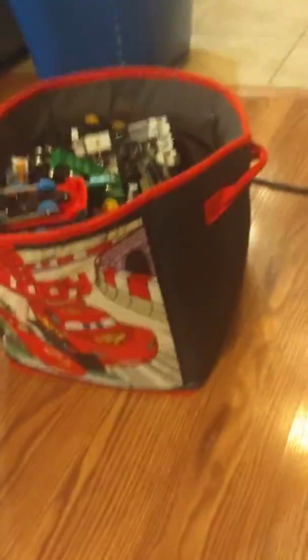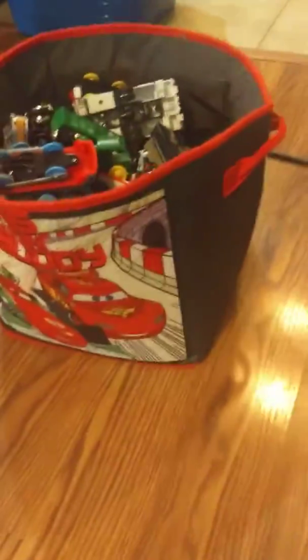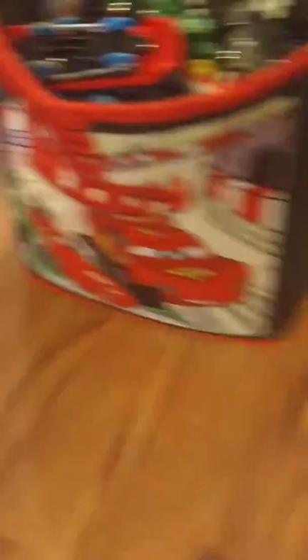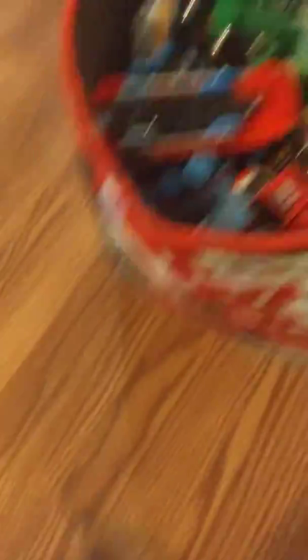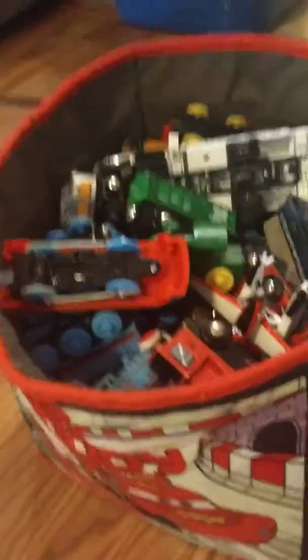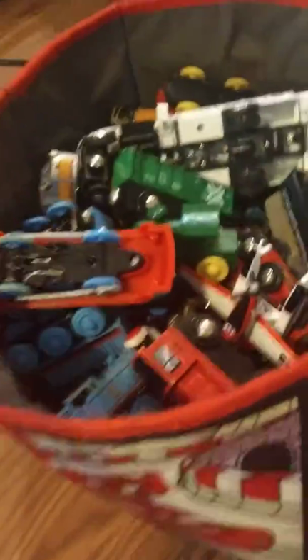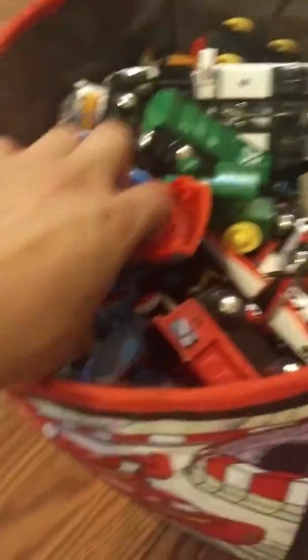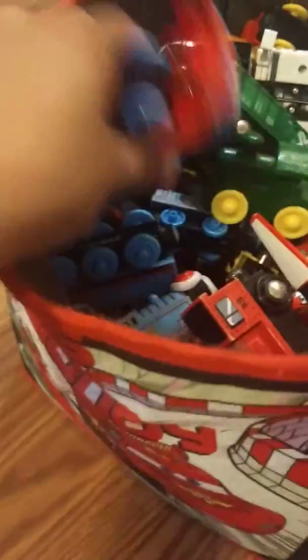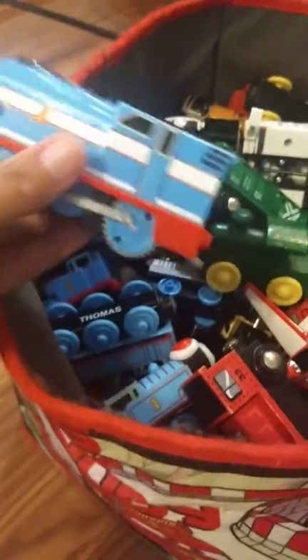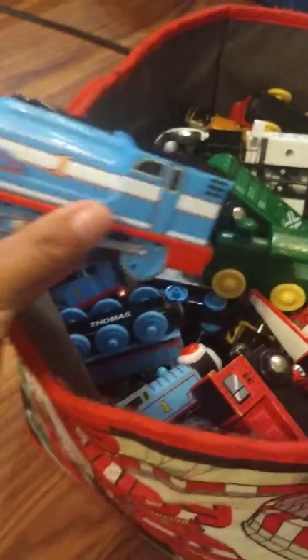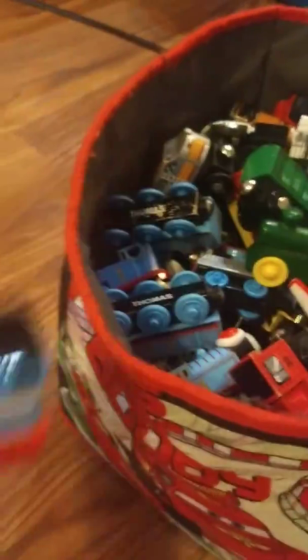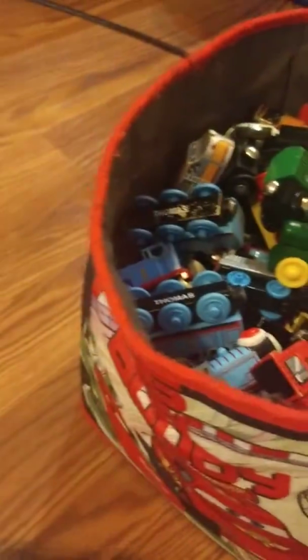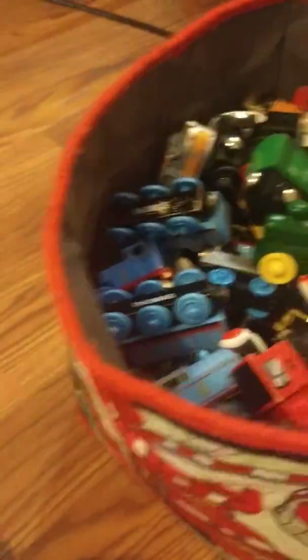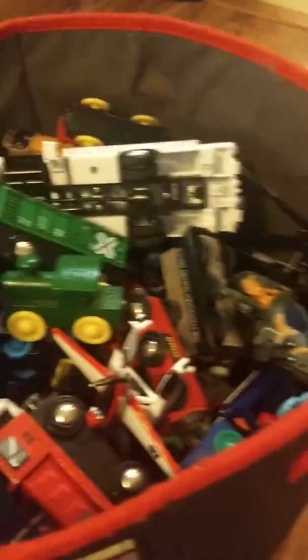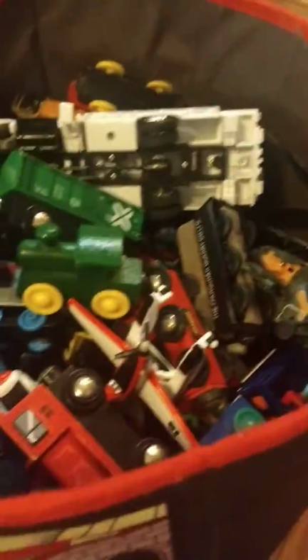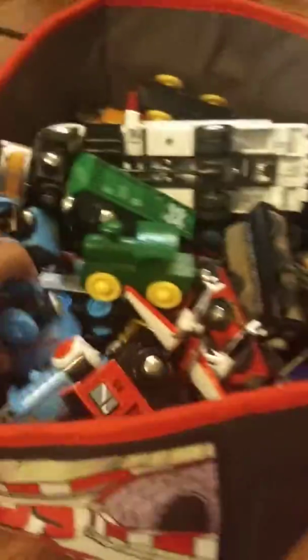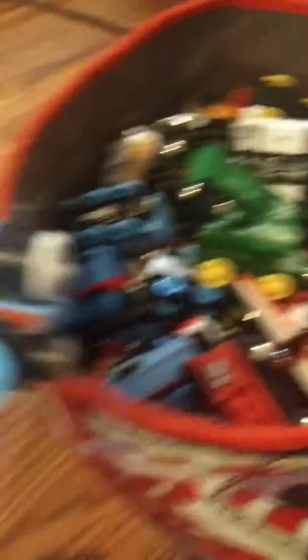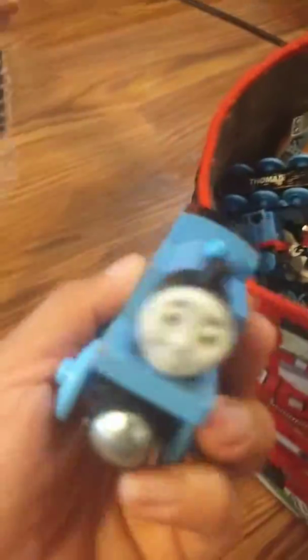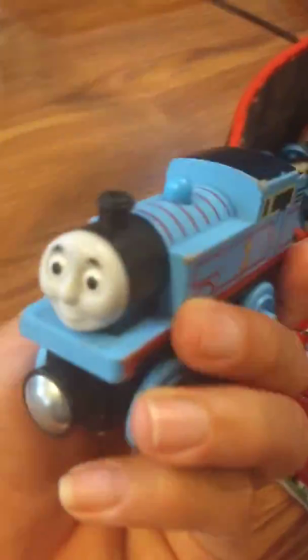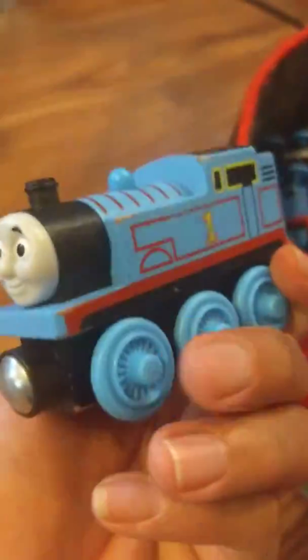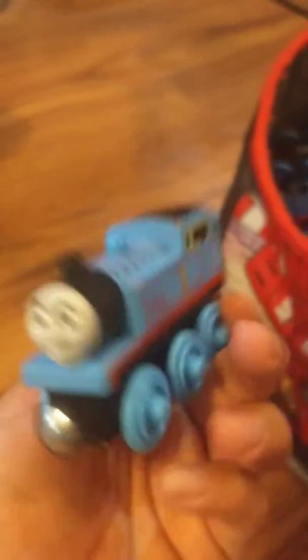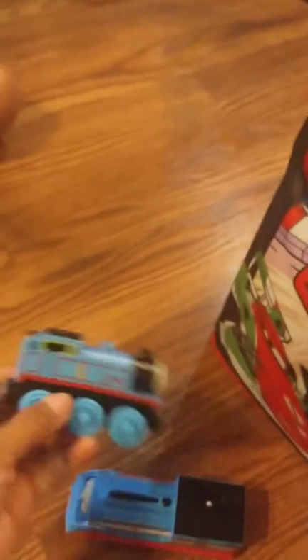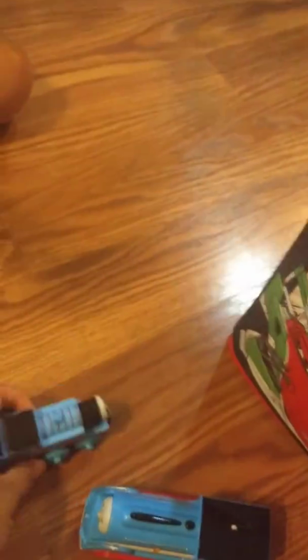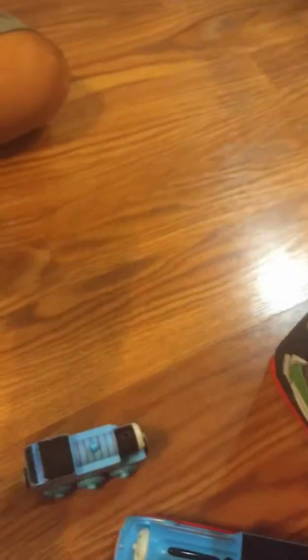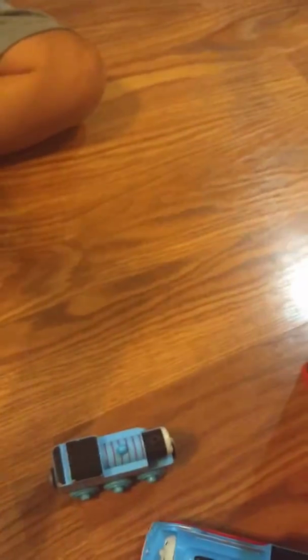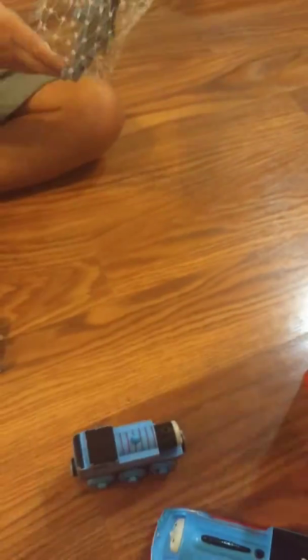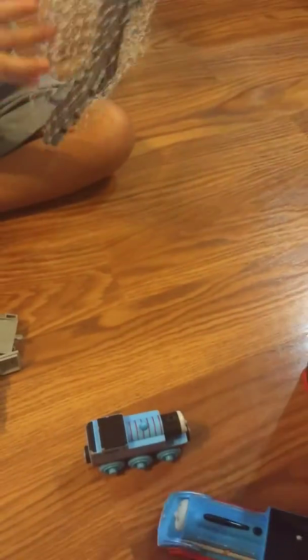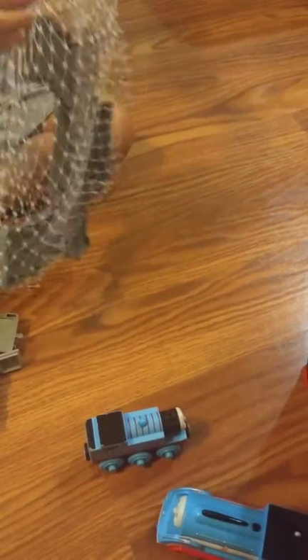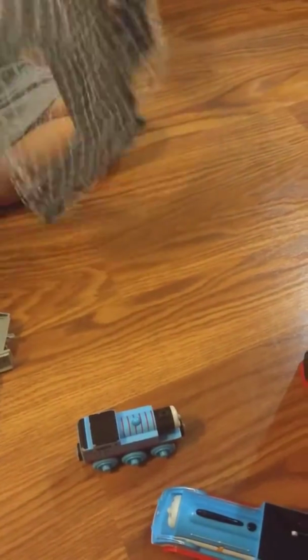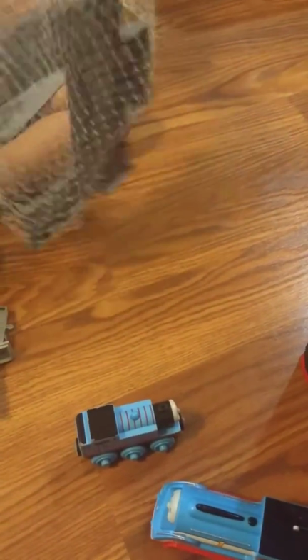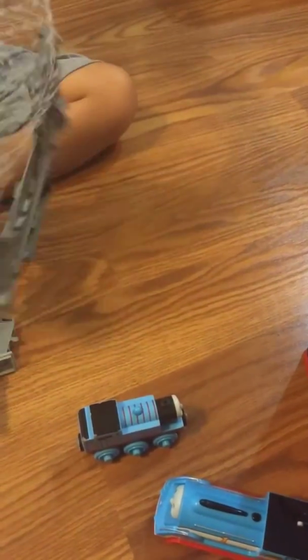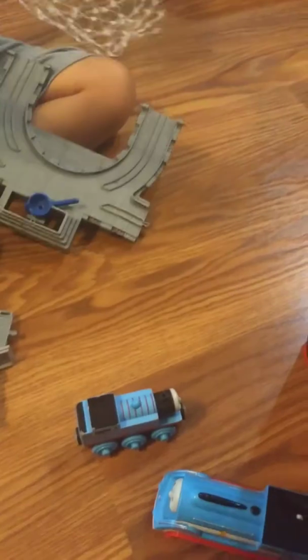That's so cool. So today we are going to play with Thomas toys. We have some track masters. We have some of the old magnet chains. What's this guy's name? This guy is... Thomas!